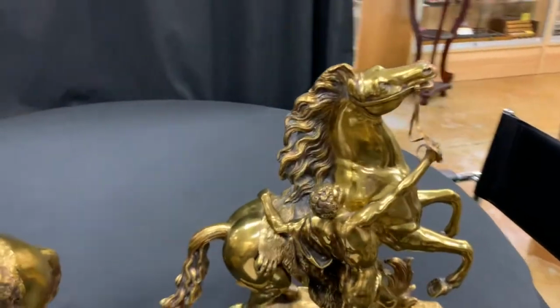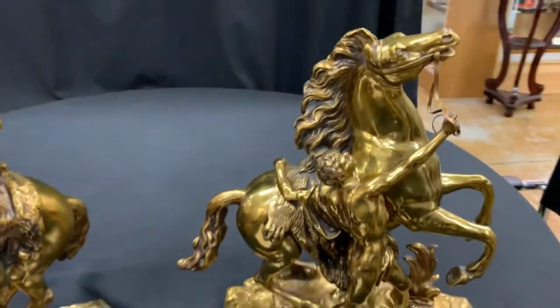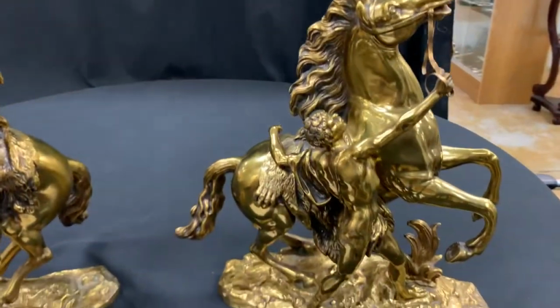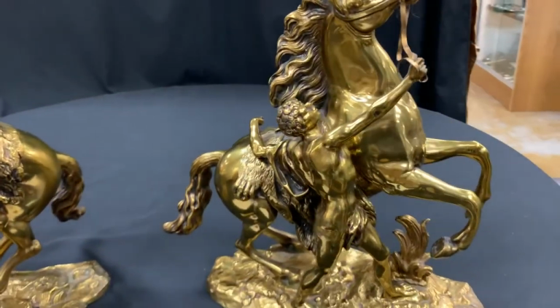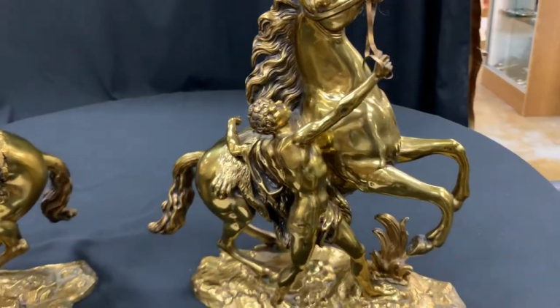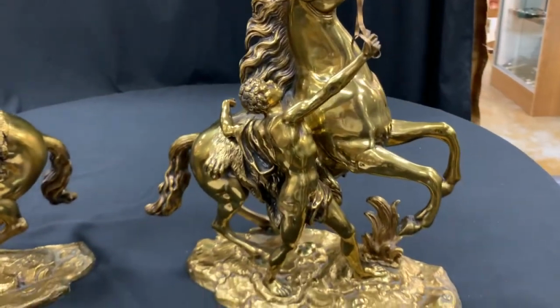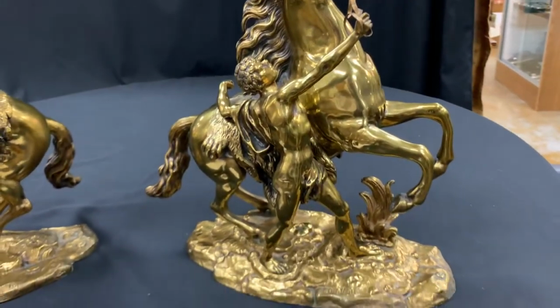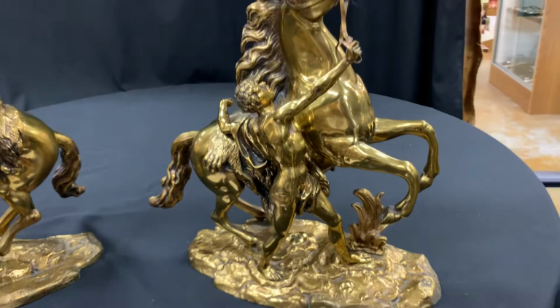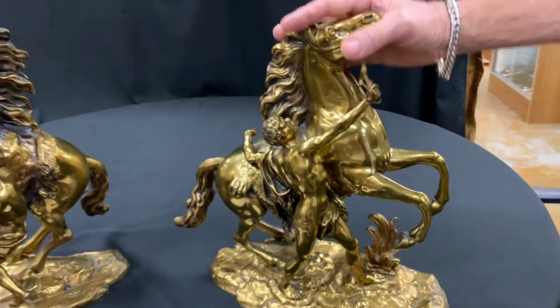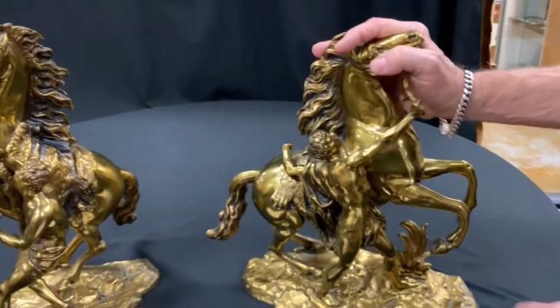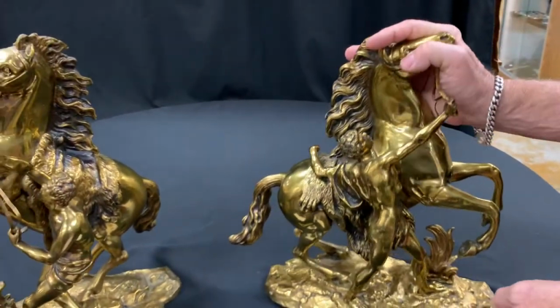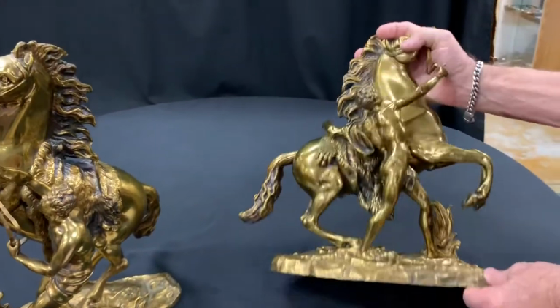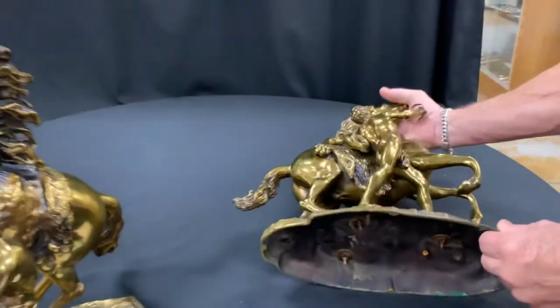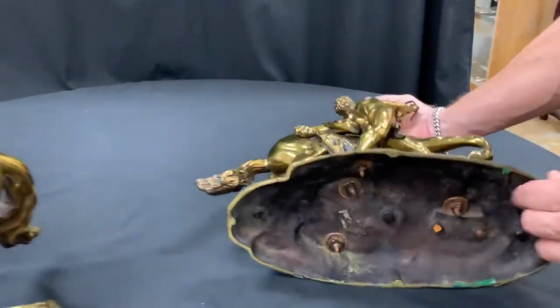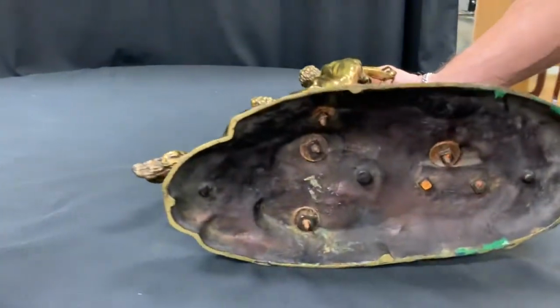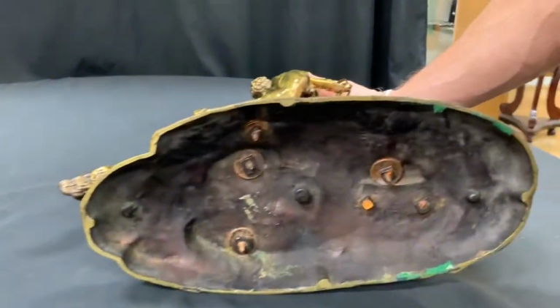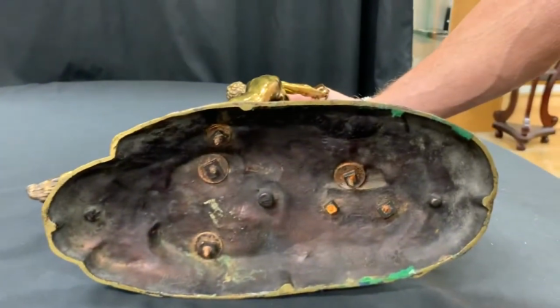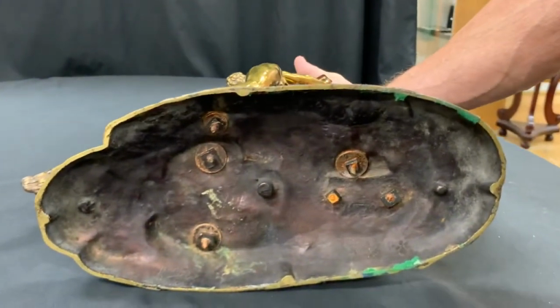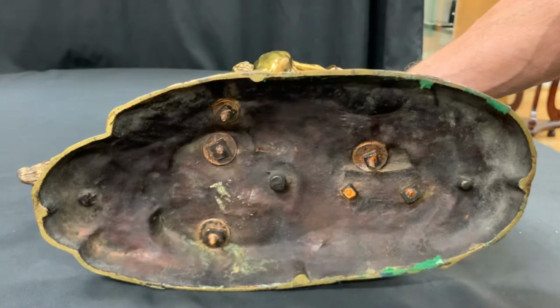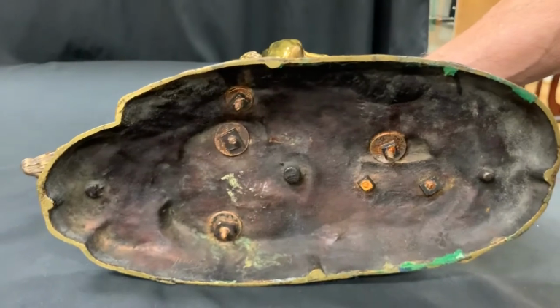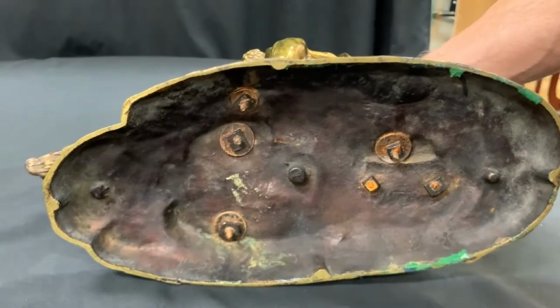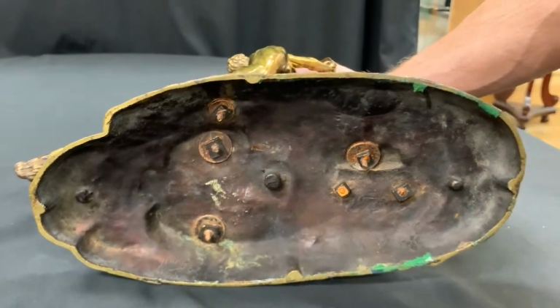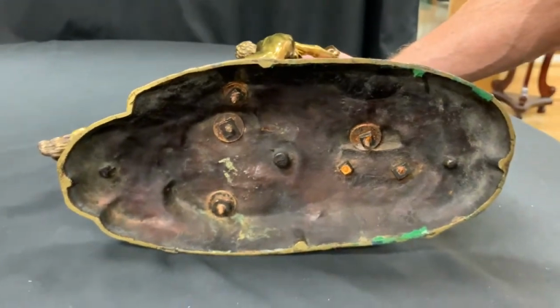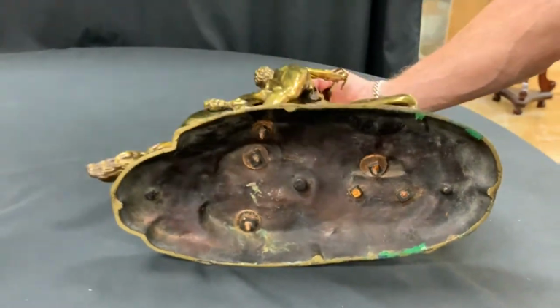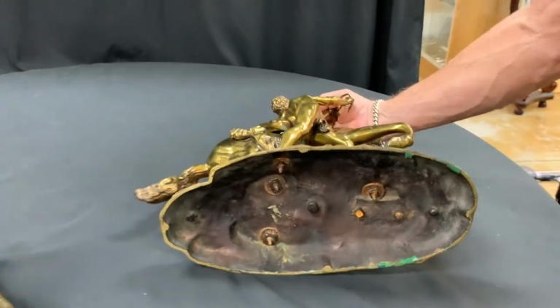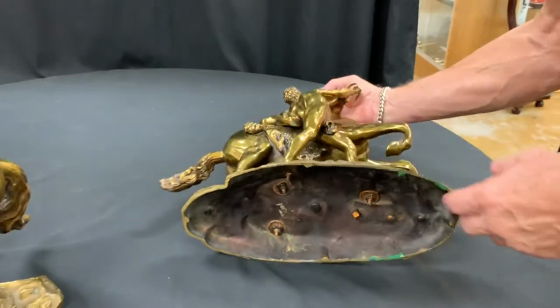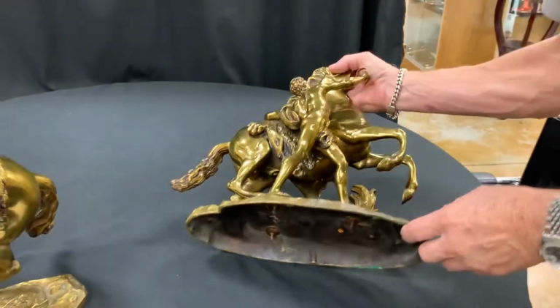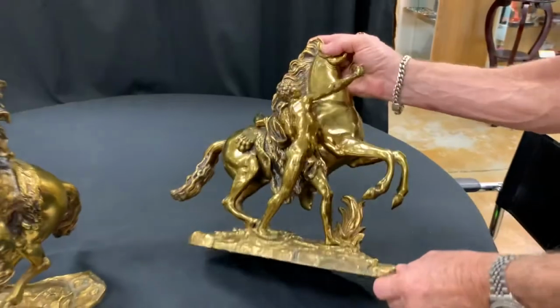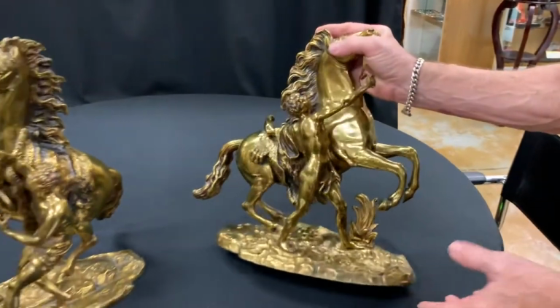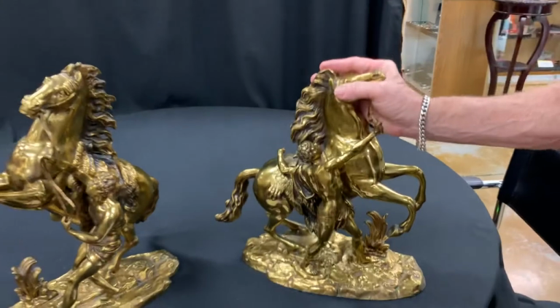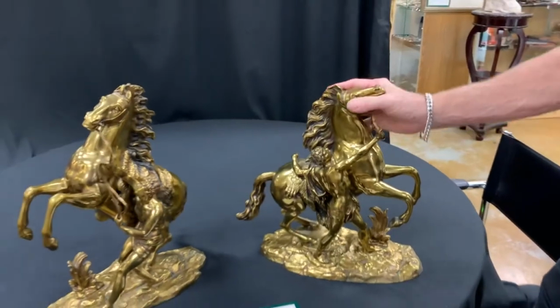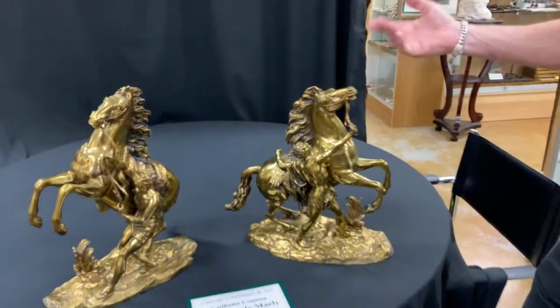The pair is perfect. There is no damage. It's got some good age to it. Now mind you, the originals were done in 1743 to 45, and then they were moved. They ultimately now are at the Louvre.